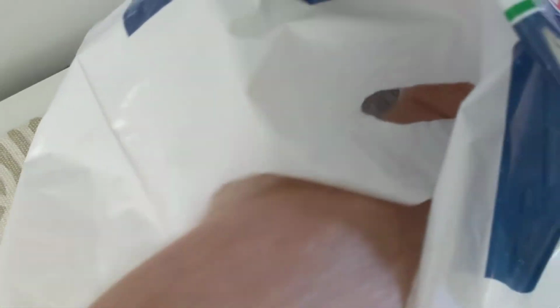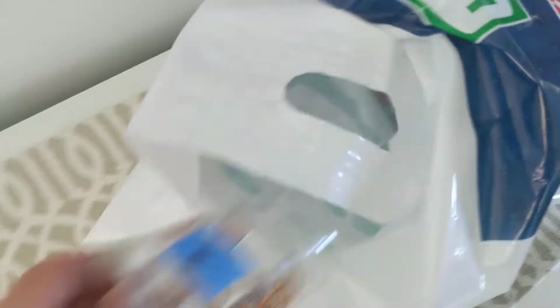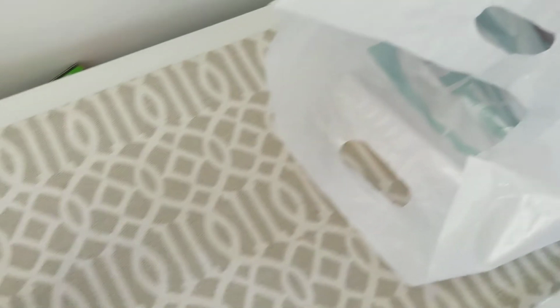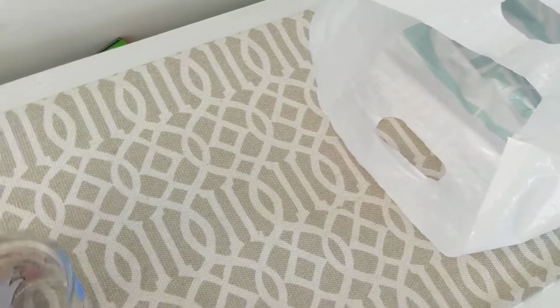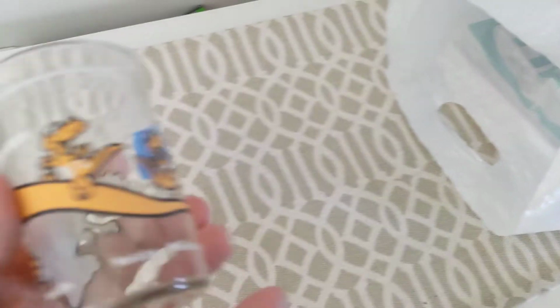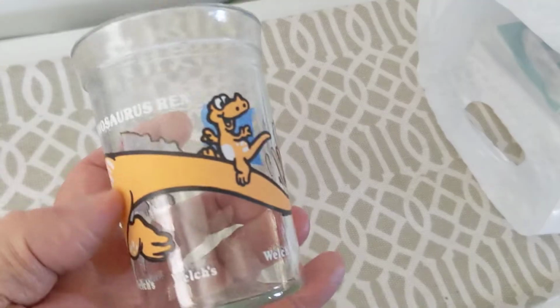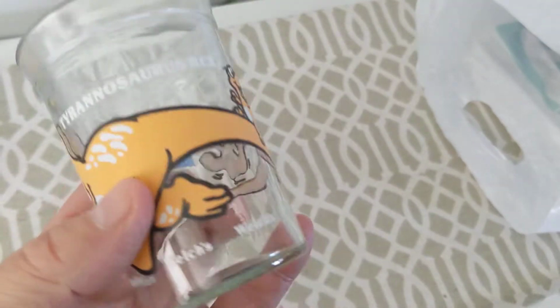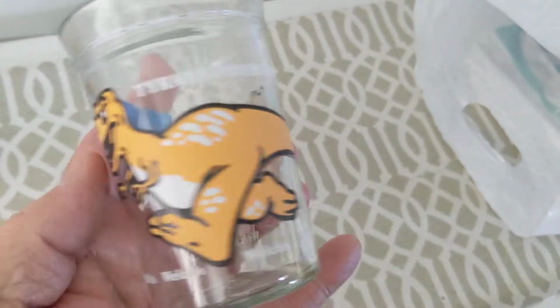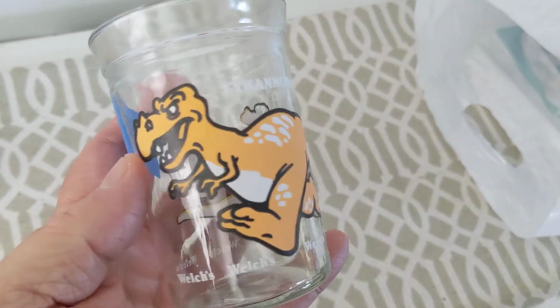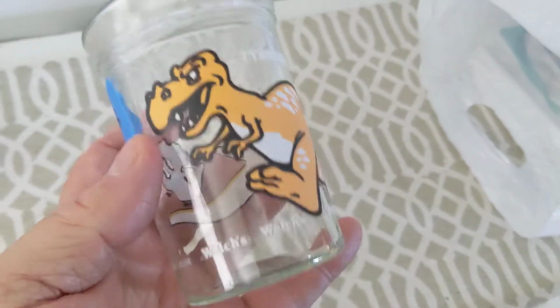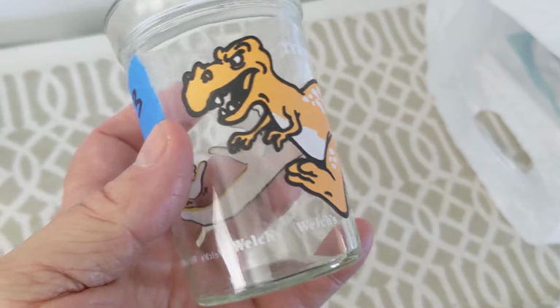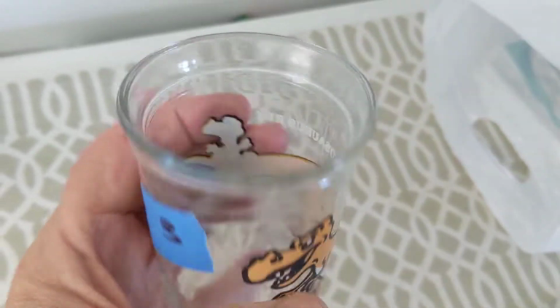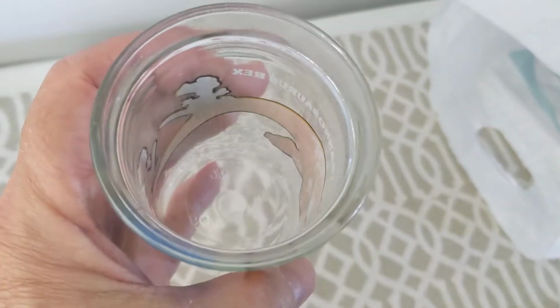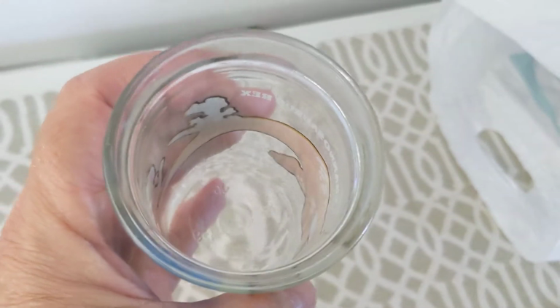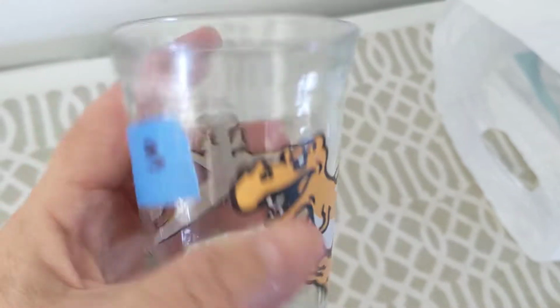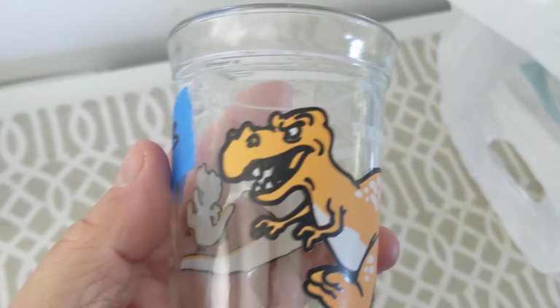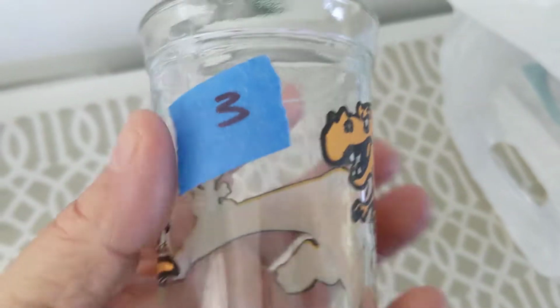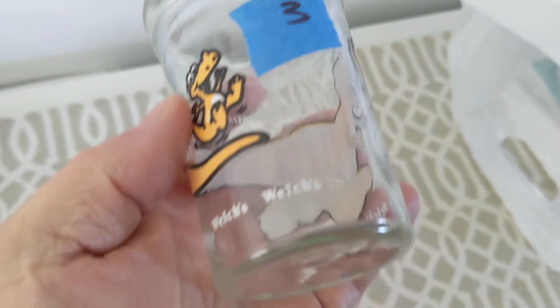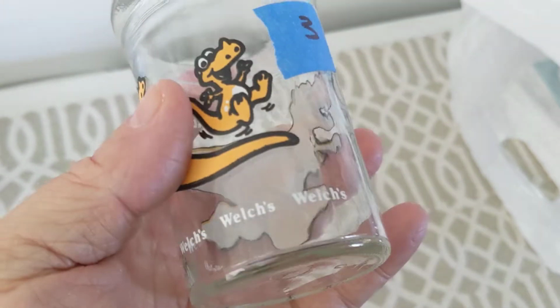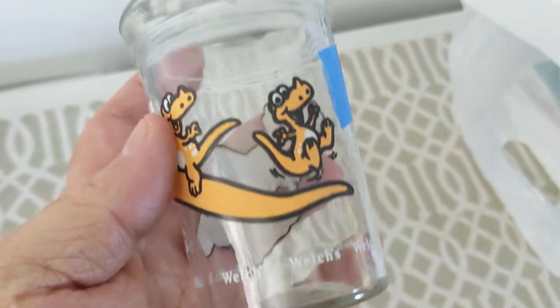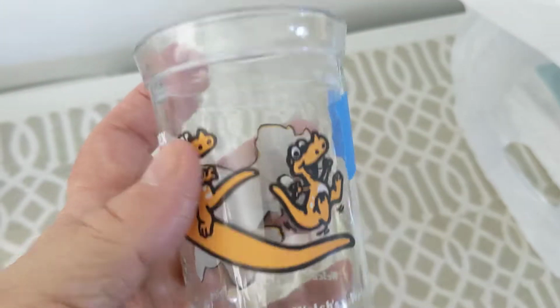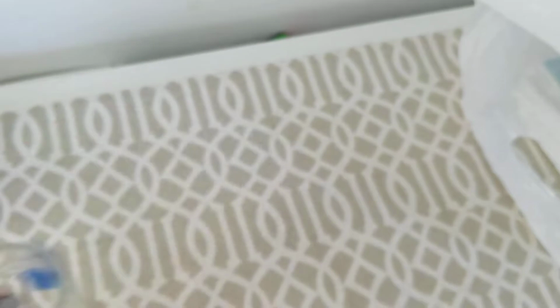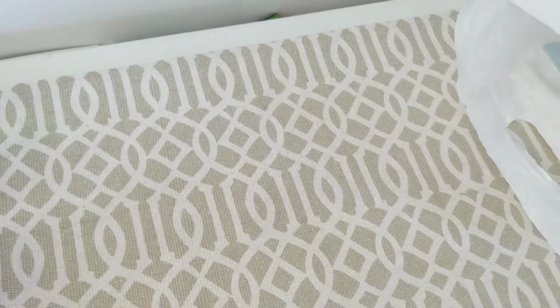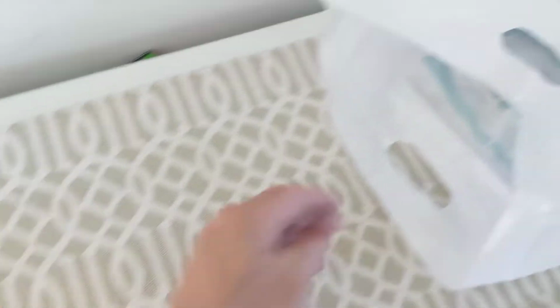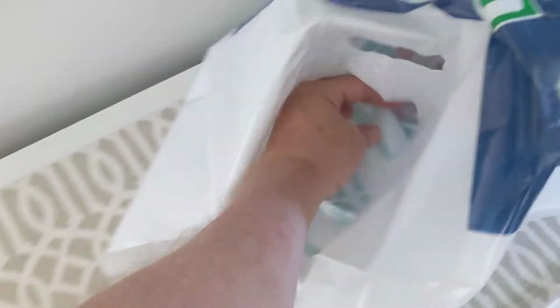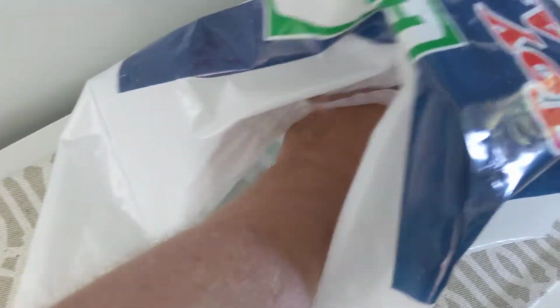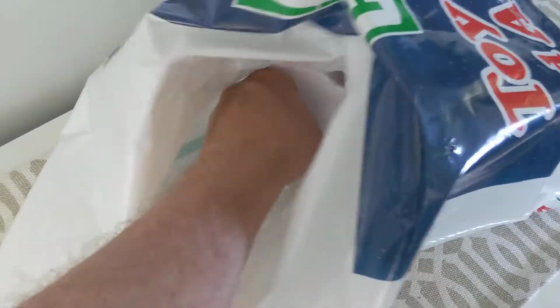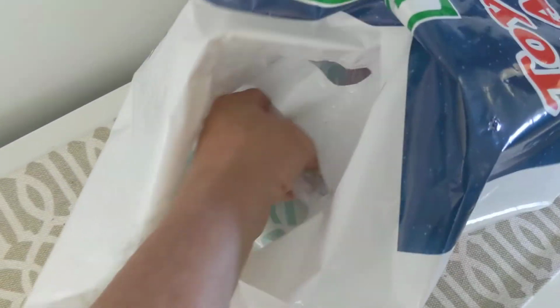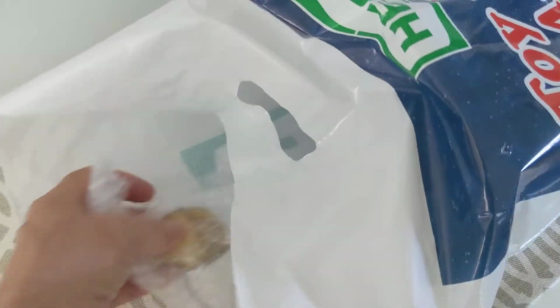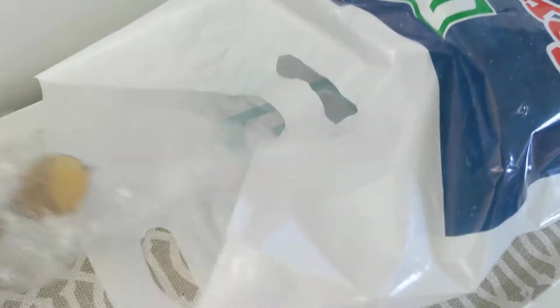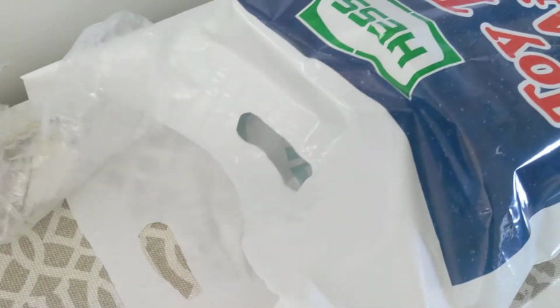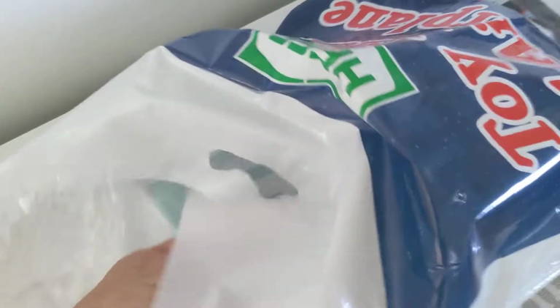Got another jelly glass — nice dinosaurs again from Welch's. This would have had the jelly in it with the top. You ate the jelly and then used it for a drinking glass afterwards. Kind of cool.